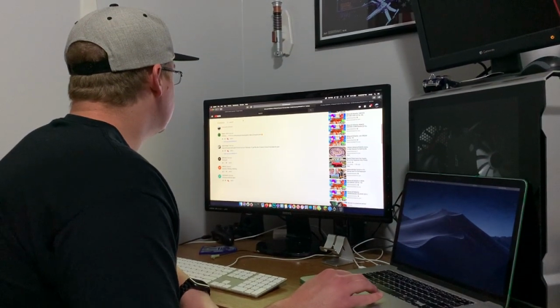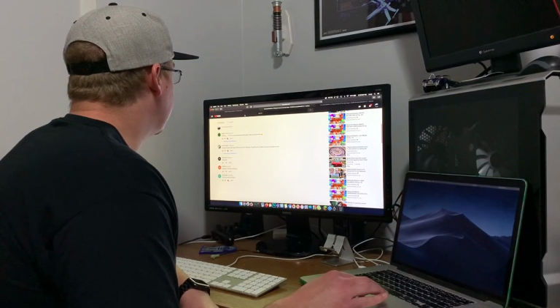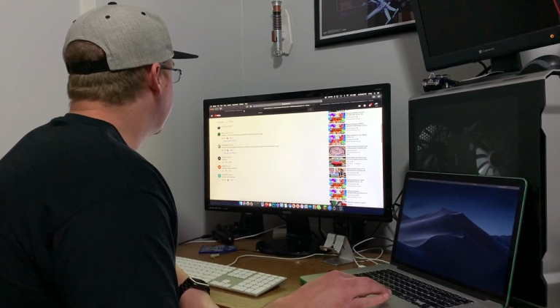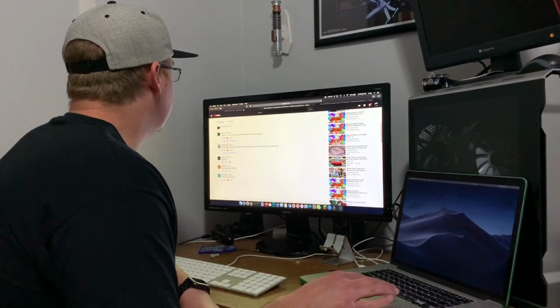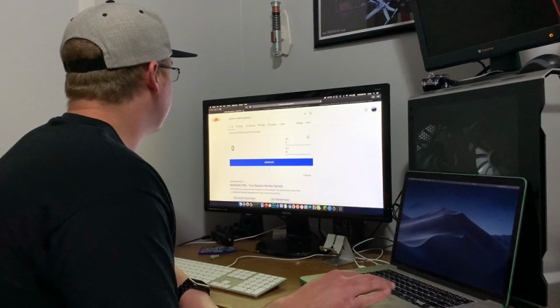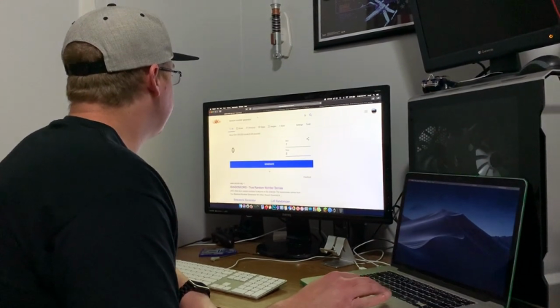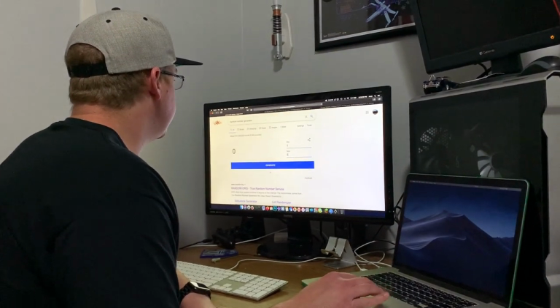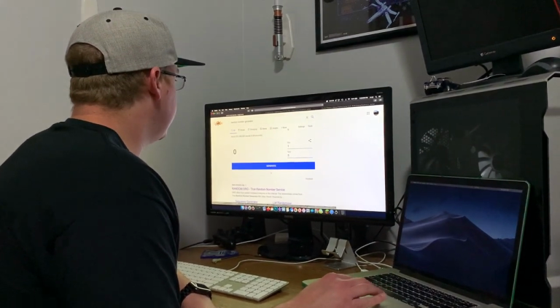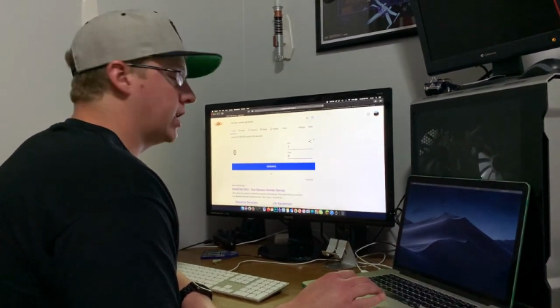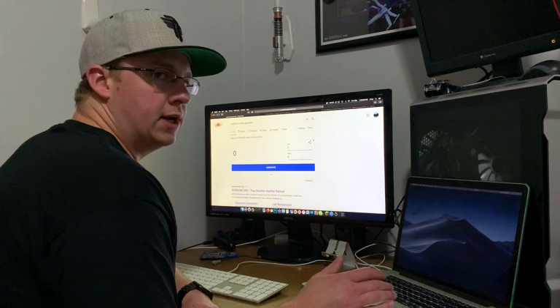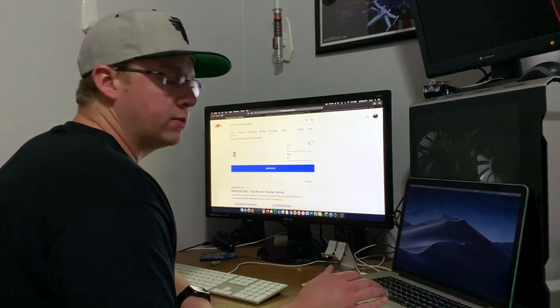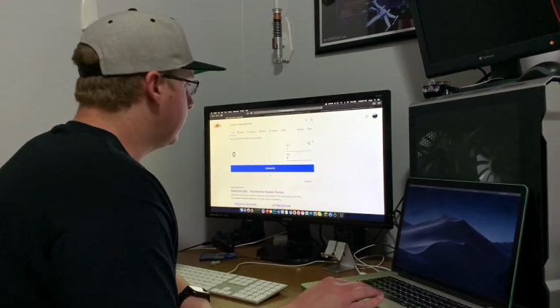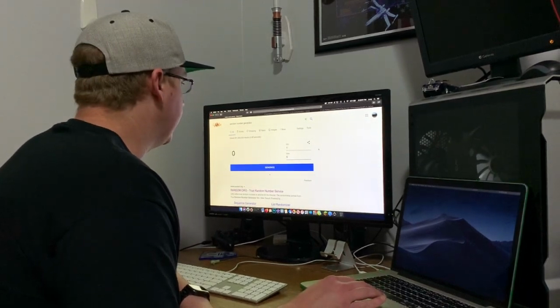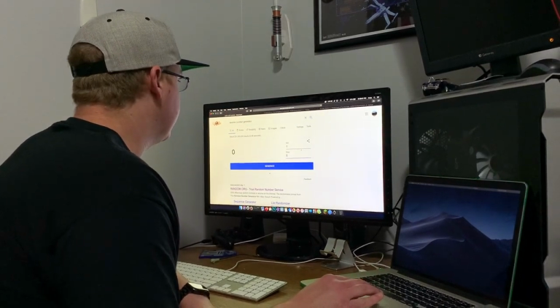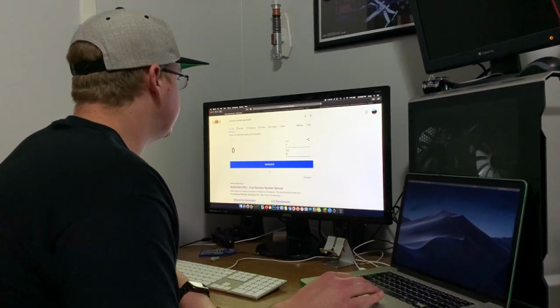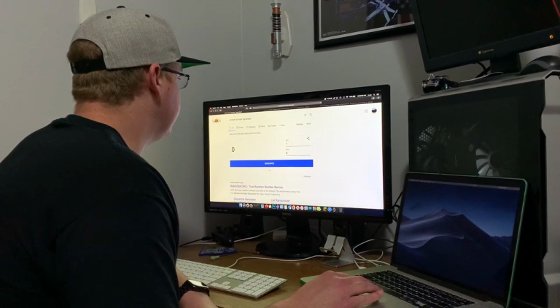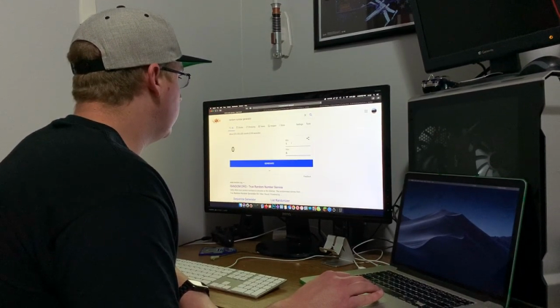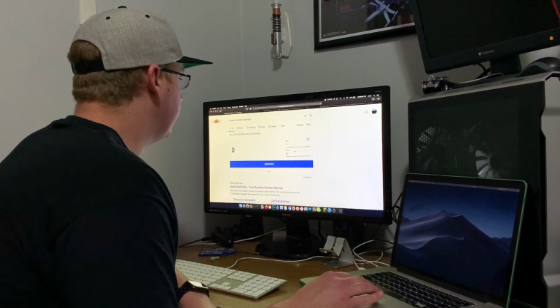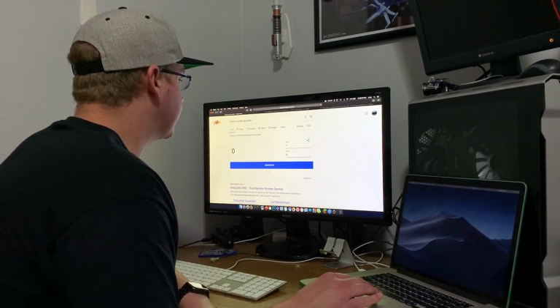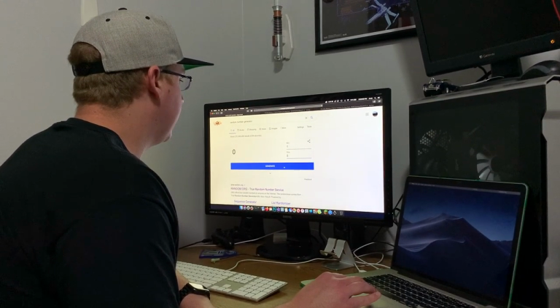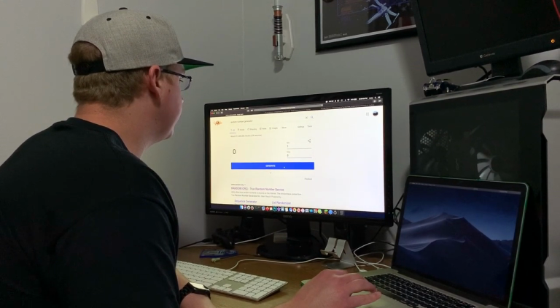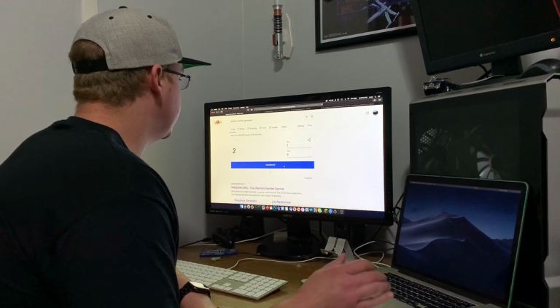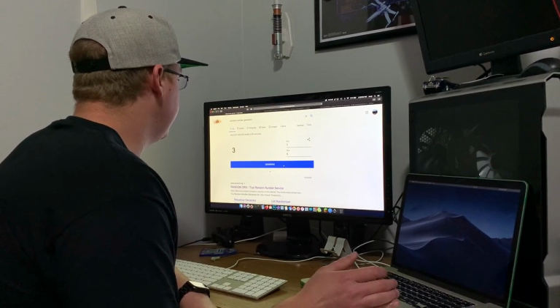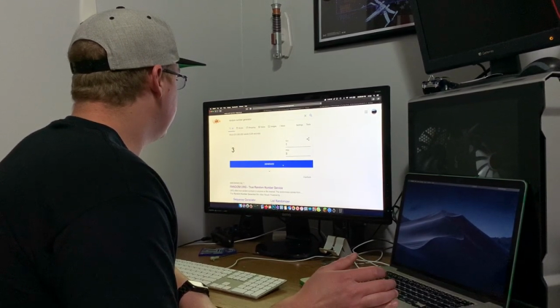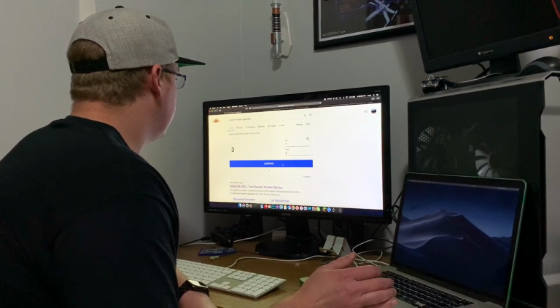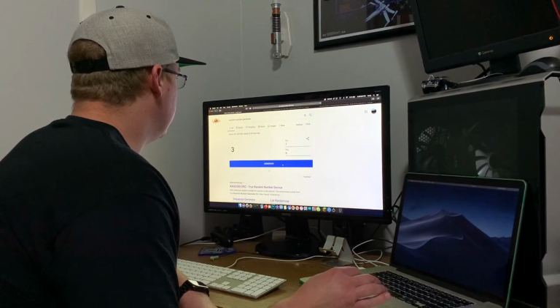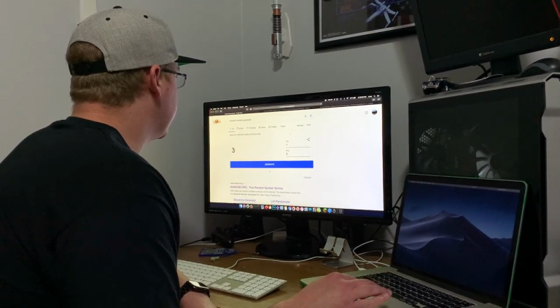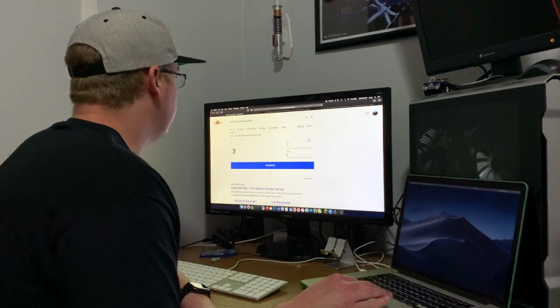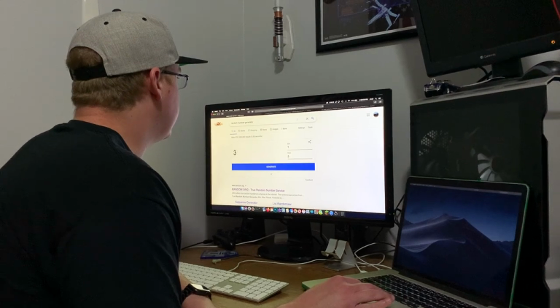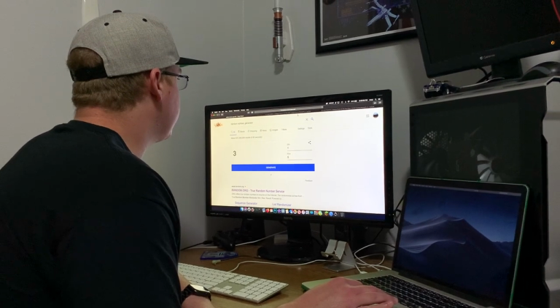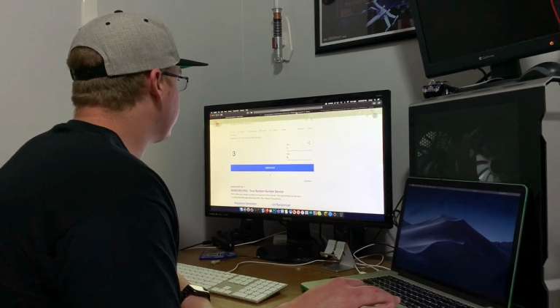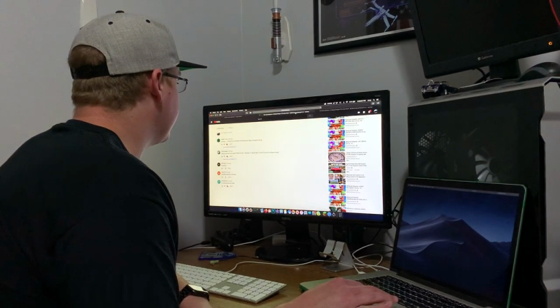So I'm going to come back up here to the random number generator just like we did last week and set the min to one, the max to five, and then generate. Looks like winner number three.